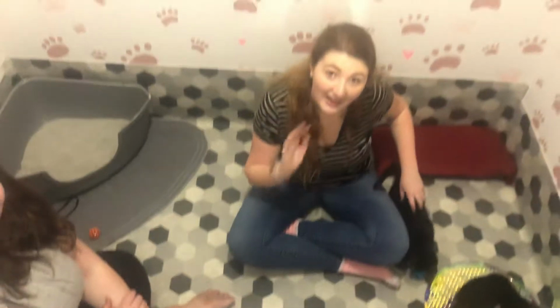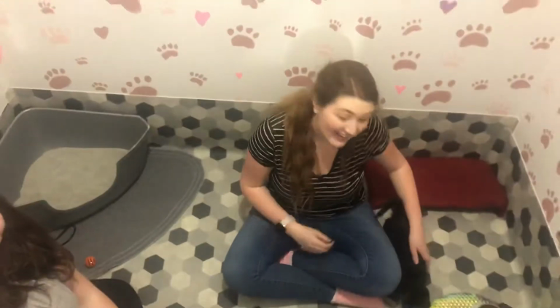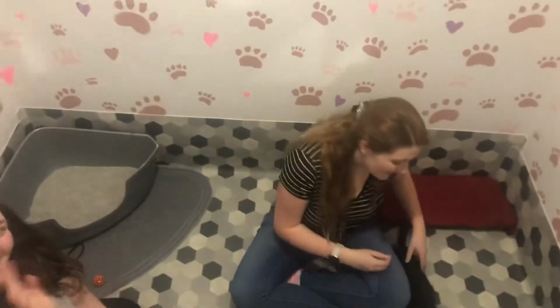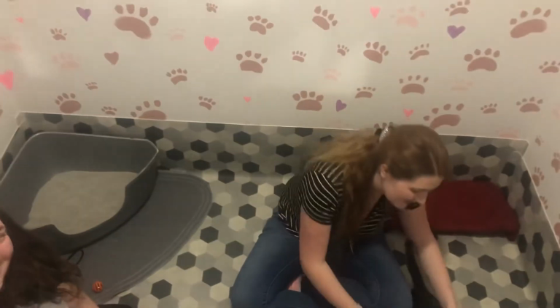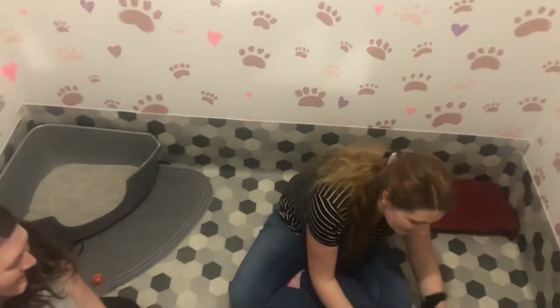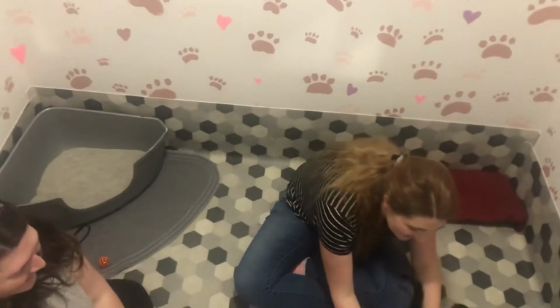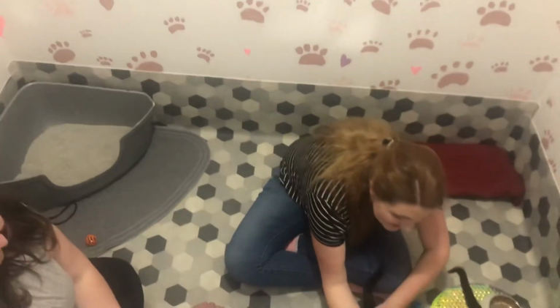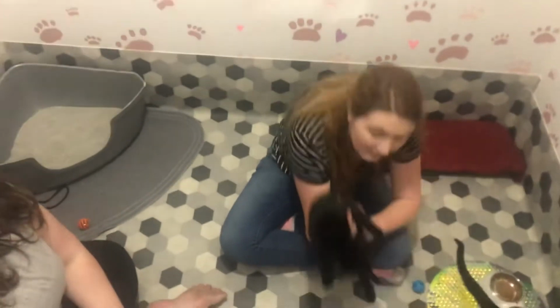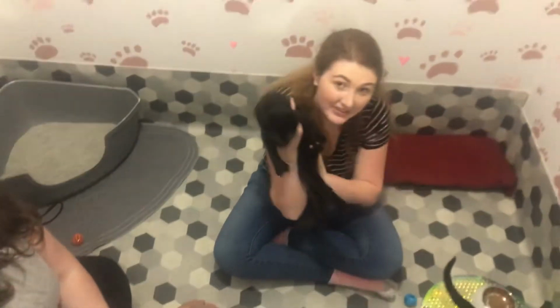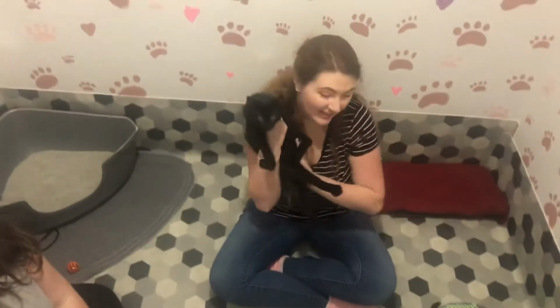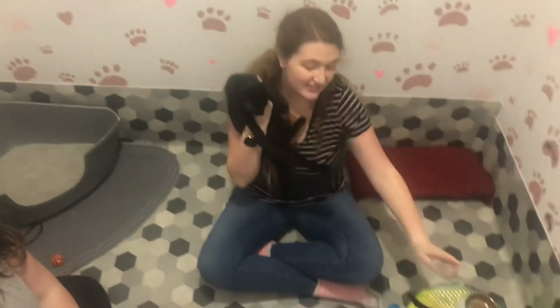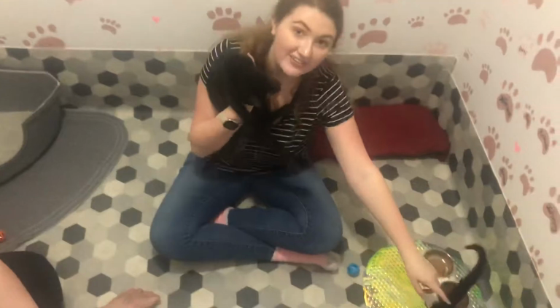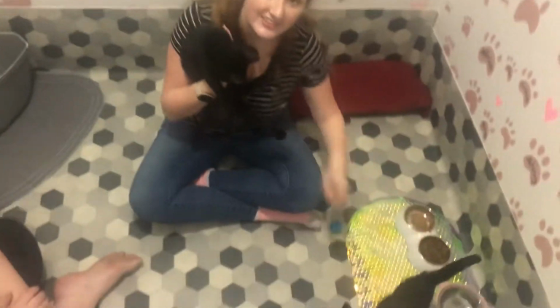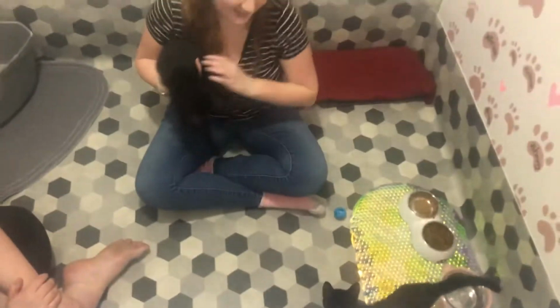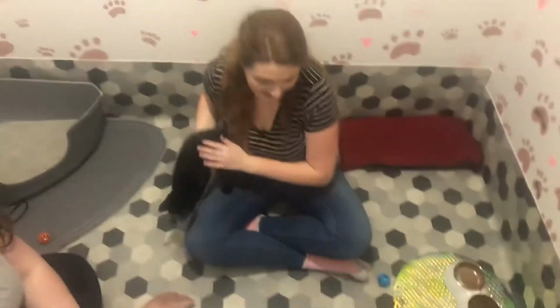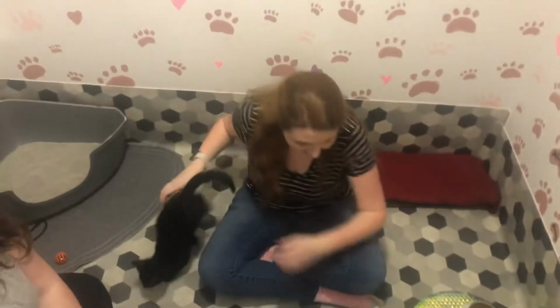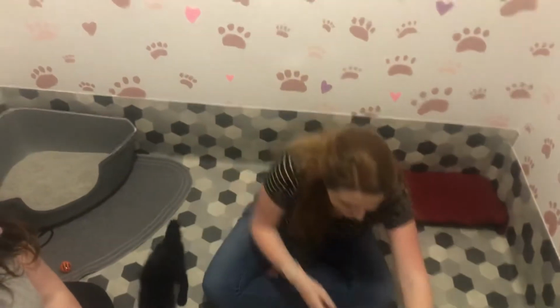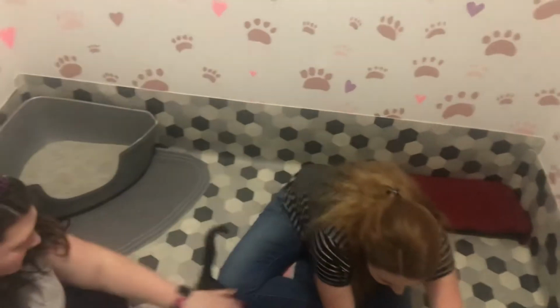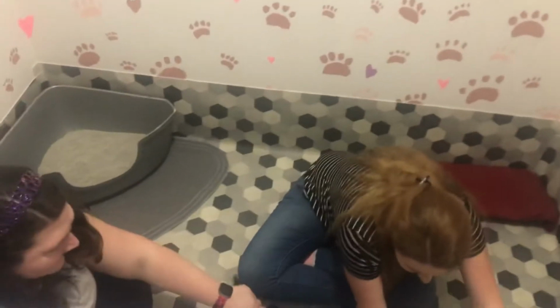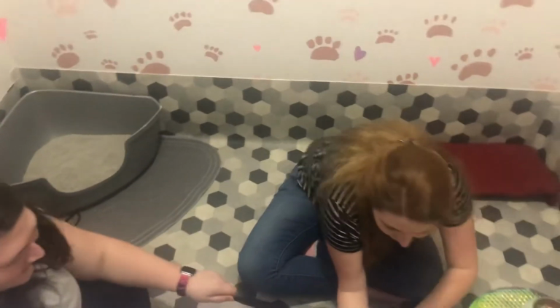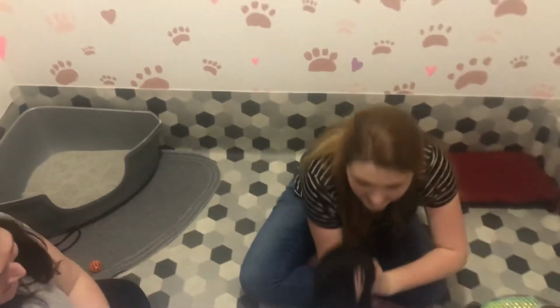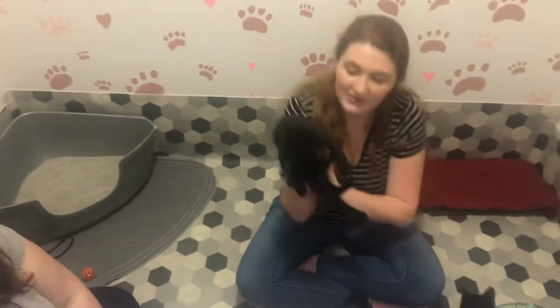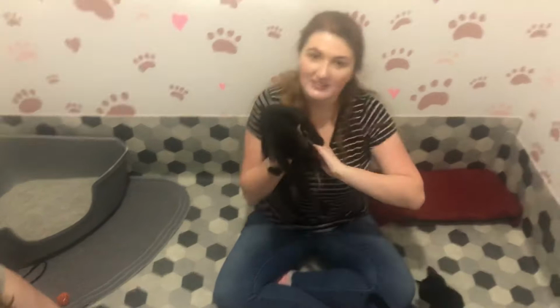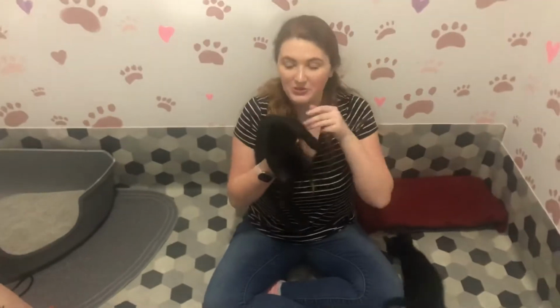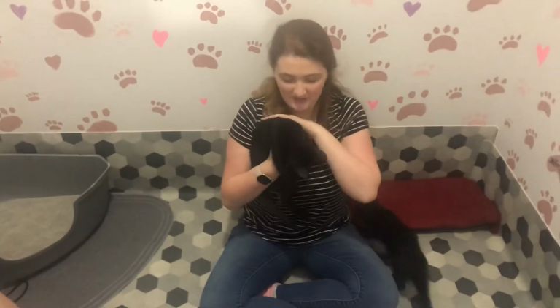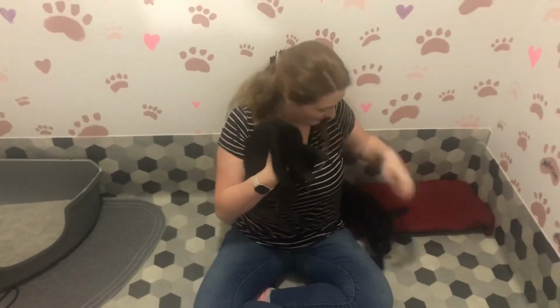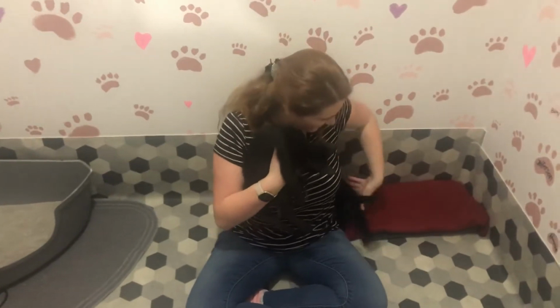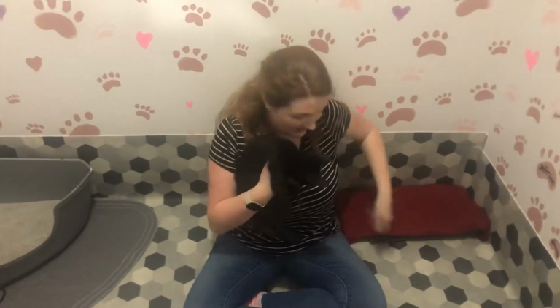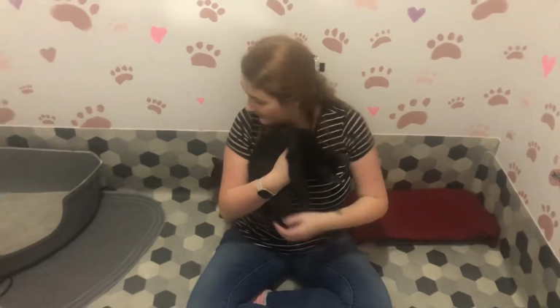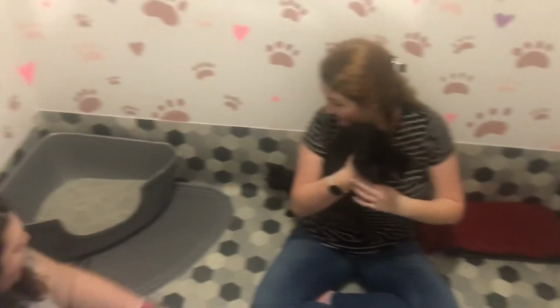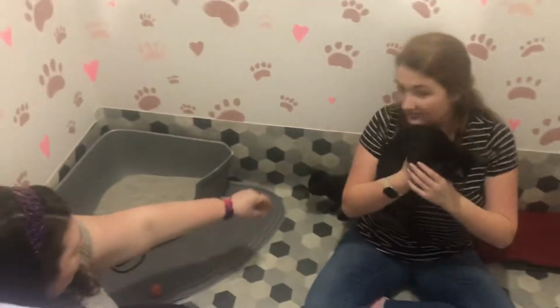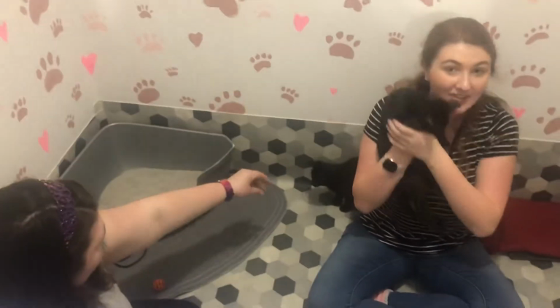Hi, we have some new foster kittens. This is Merlin and this is Arthur. How do you tell them apart? Arthur is a little bit smoother and Merlin is fuzzy. They're fuzzy but they're so cute.